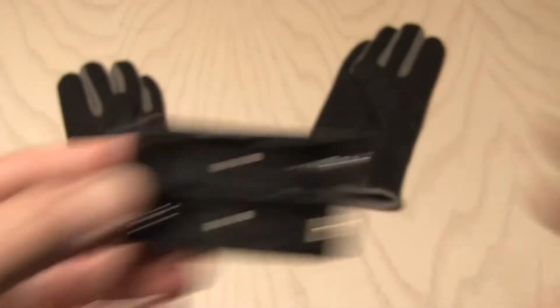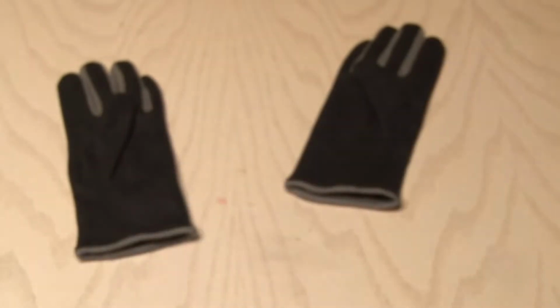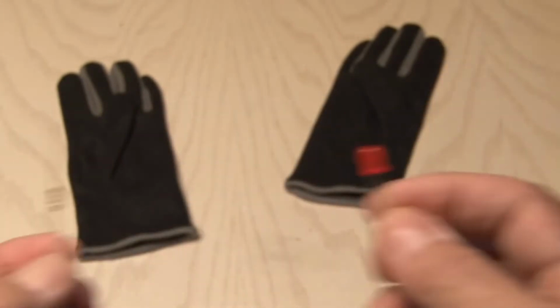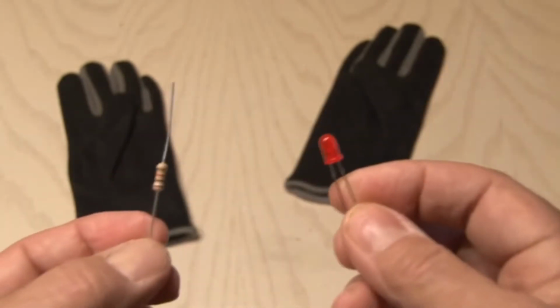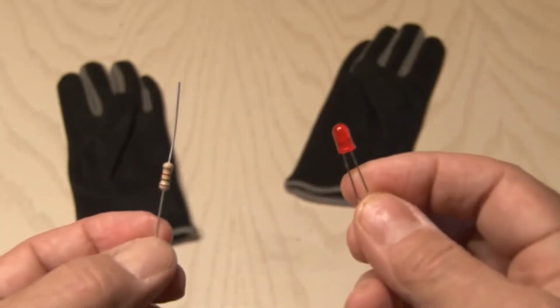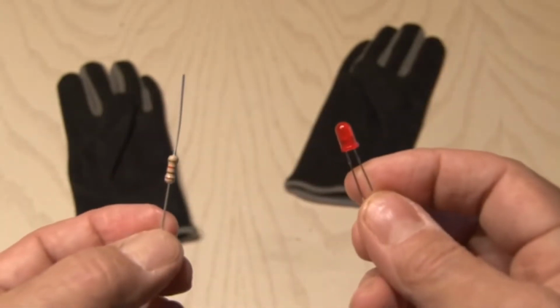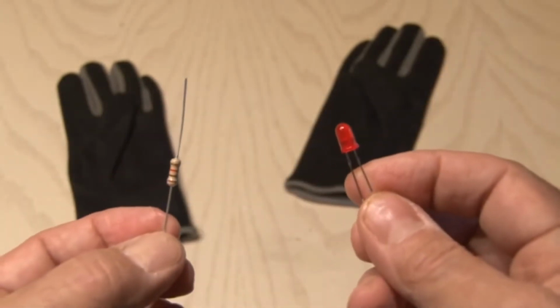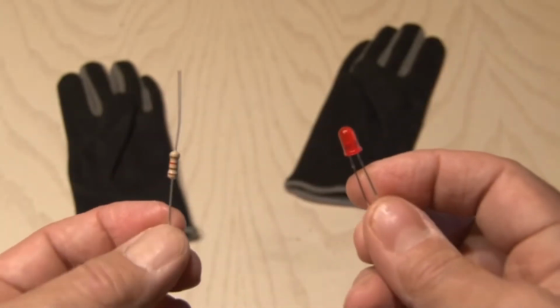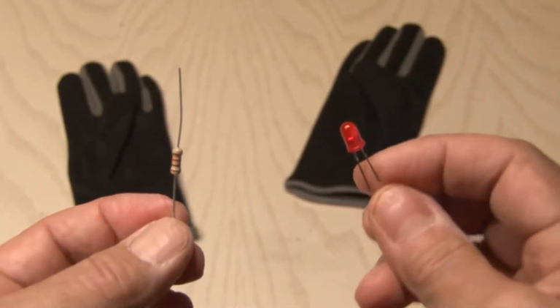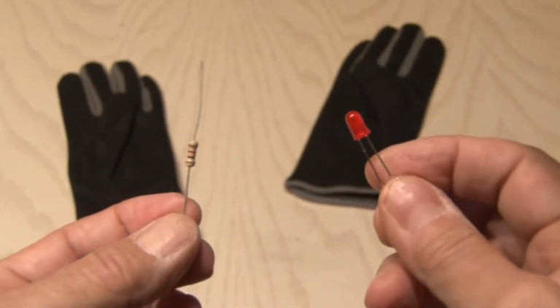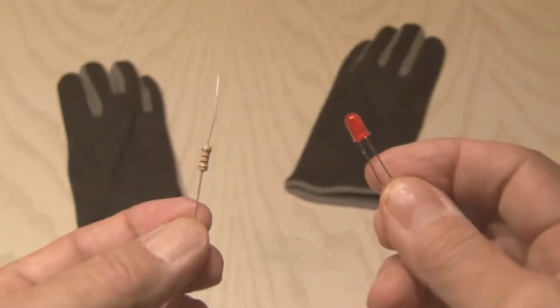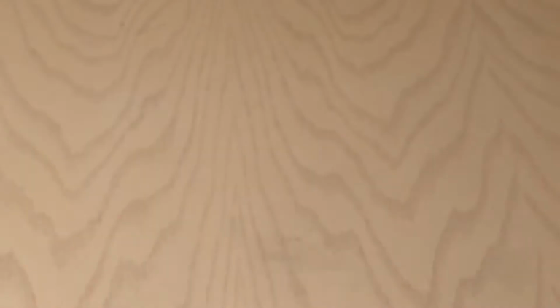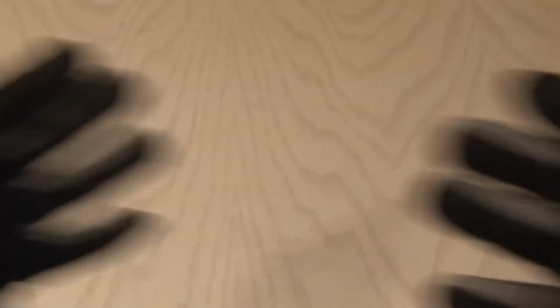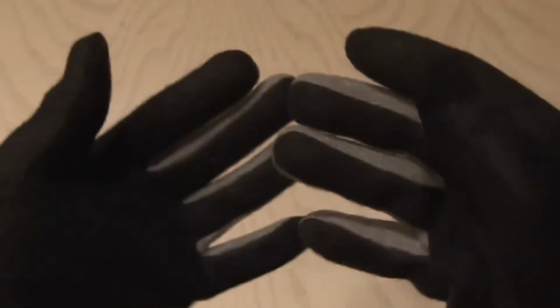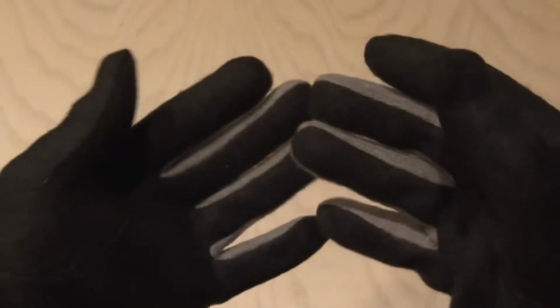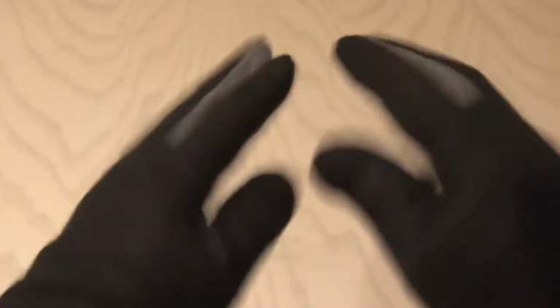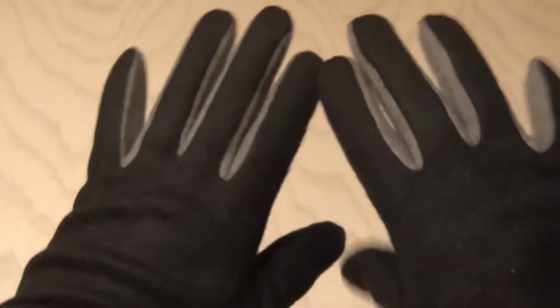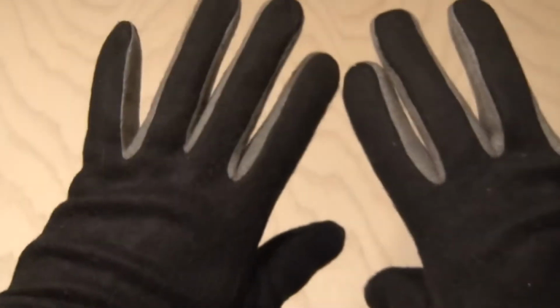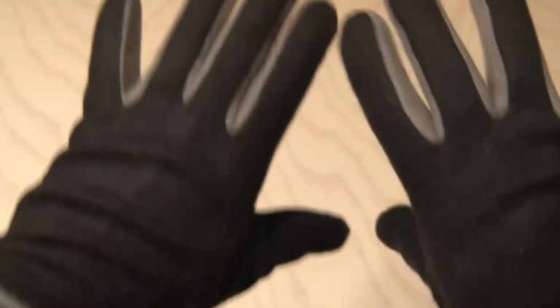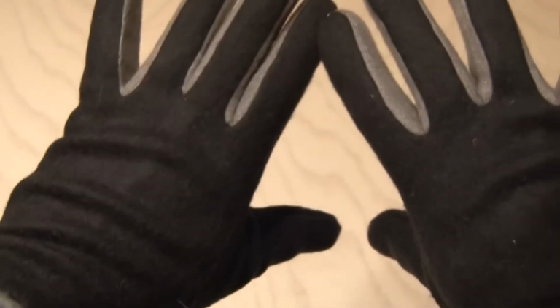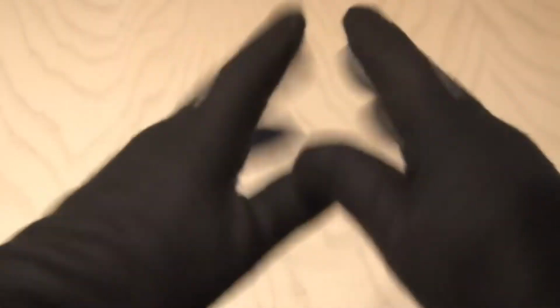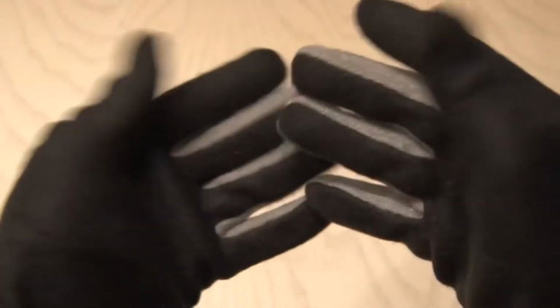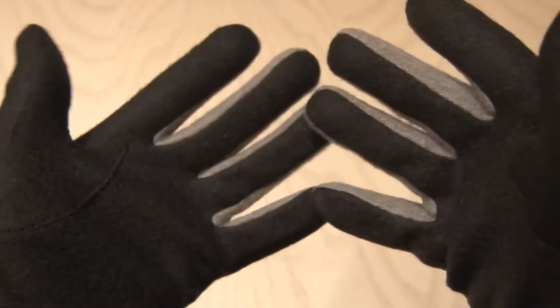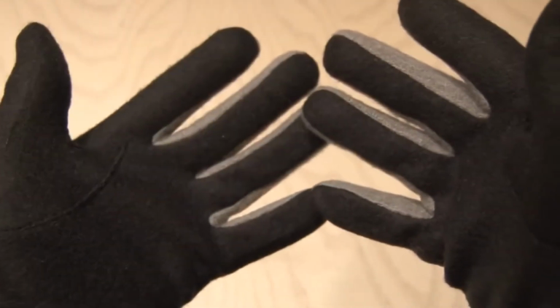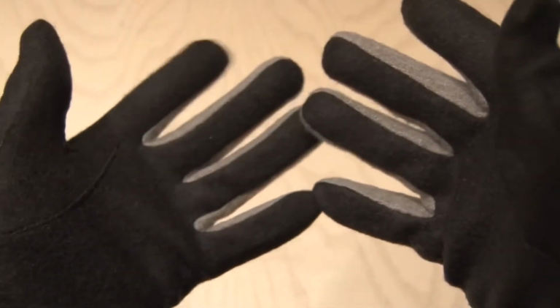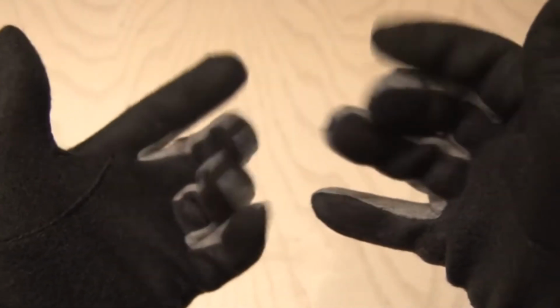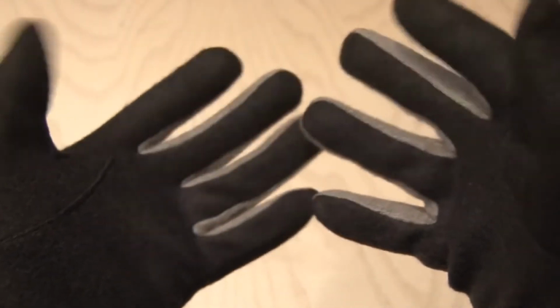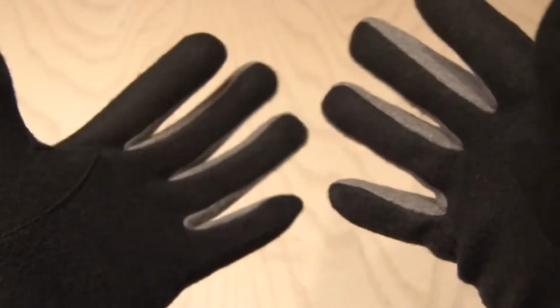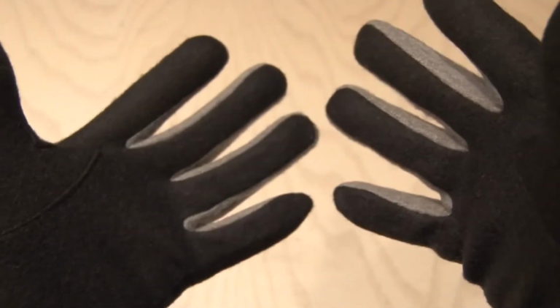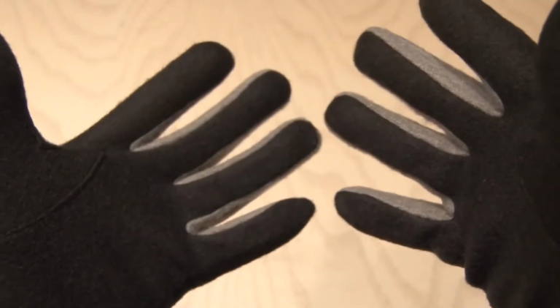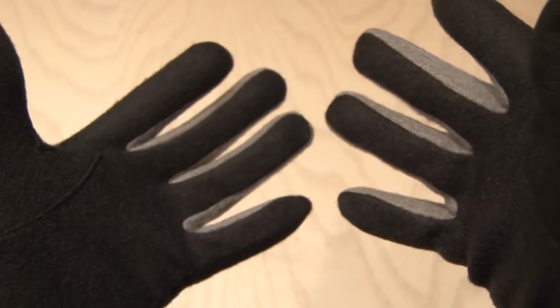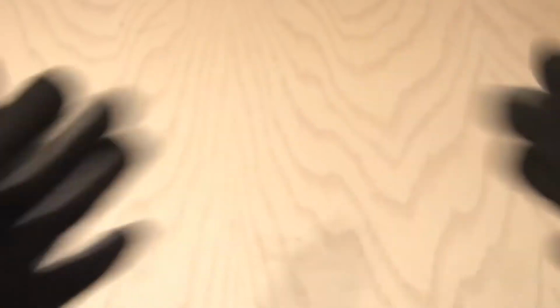Optional components are a resistor and an LED, and a pair of nice, tight-fitting gloves. You'll need them to be tight because we're going to stick these inside of another pair of gloves.